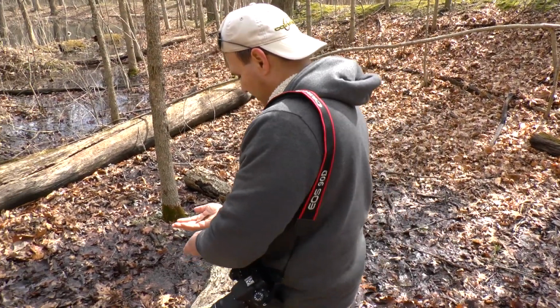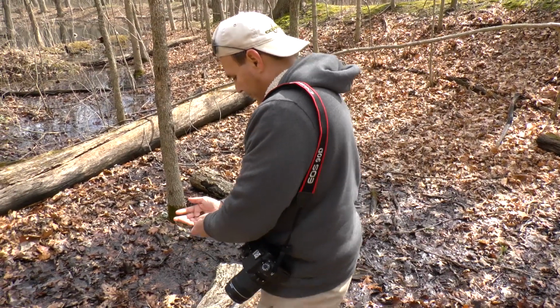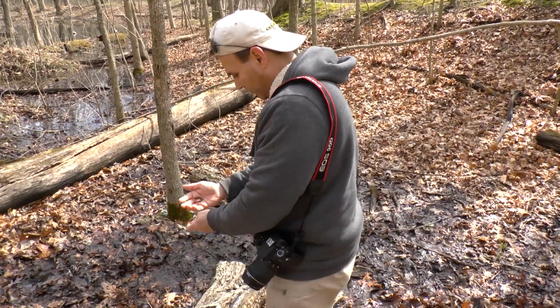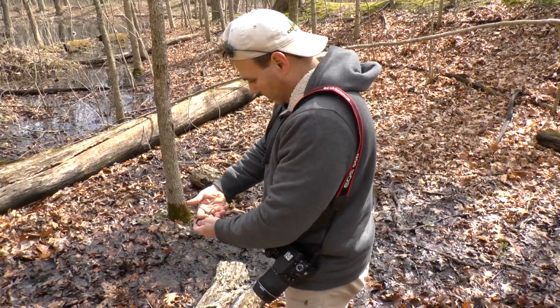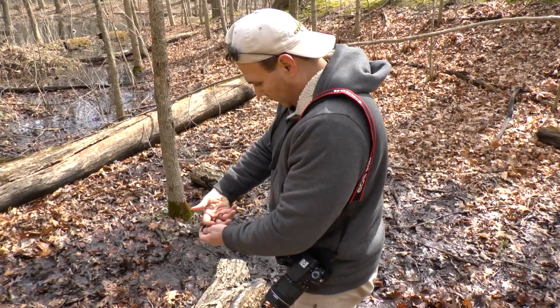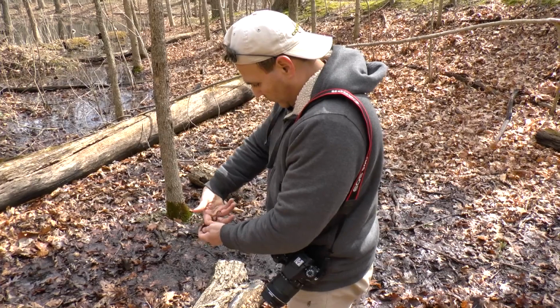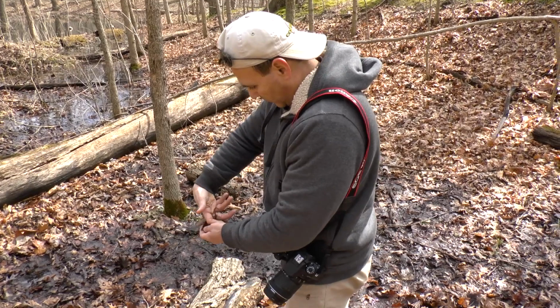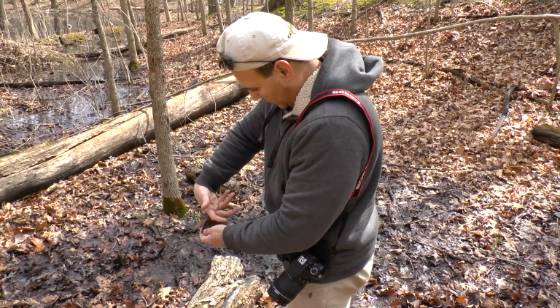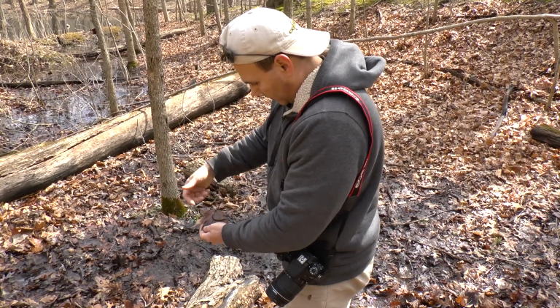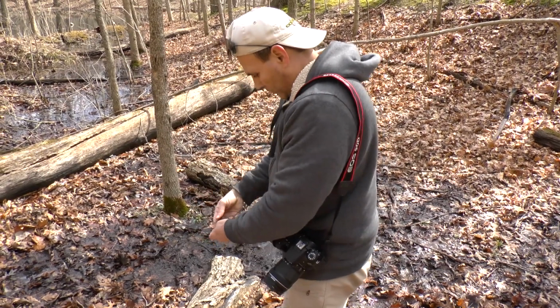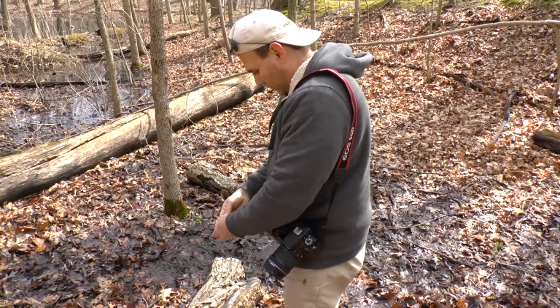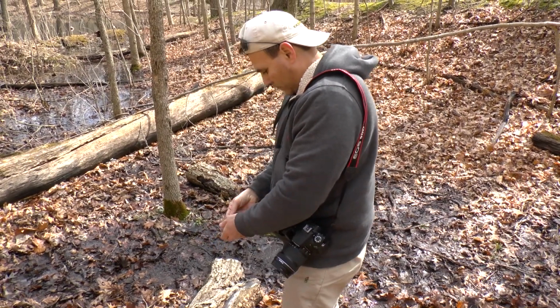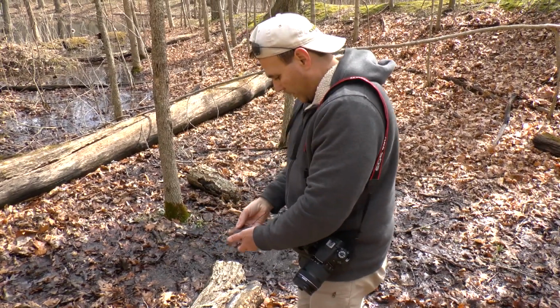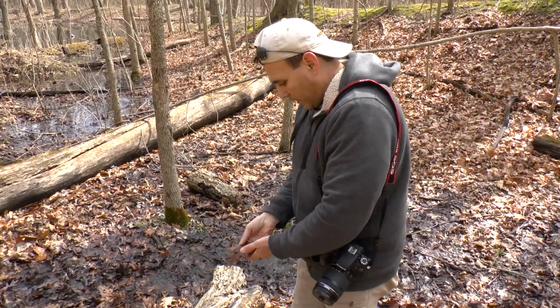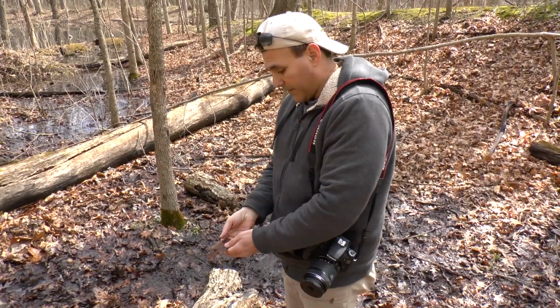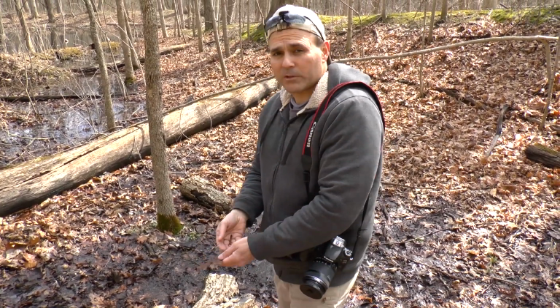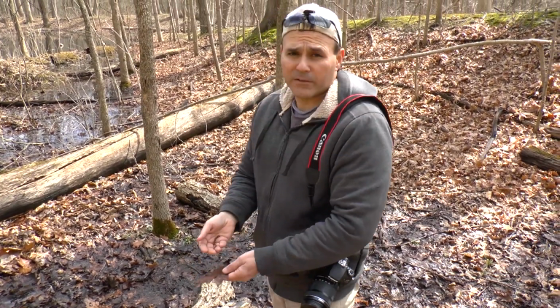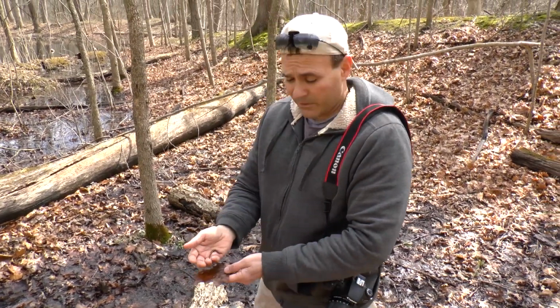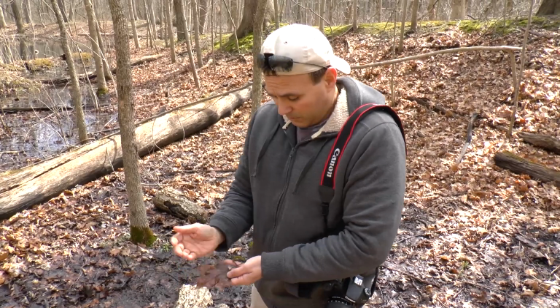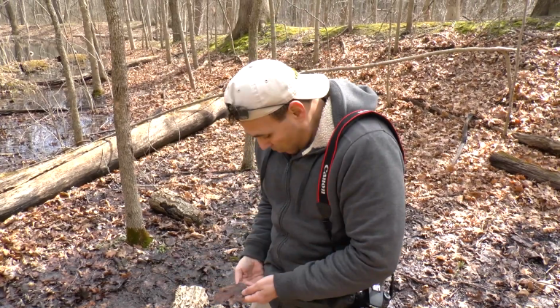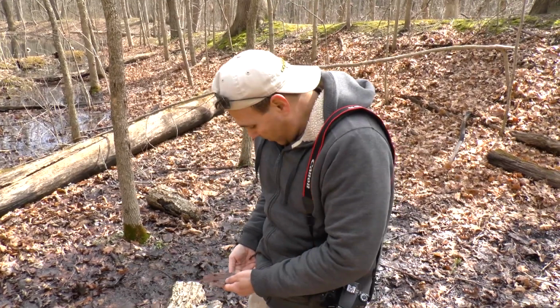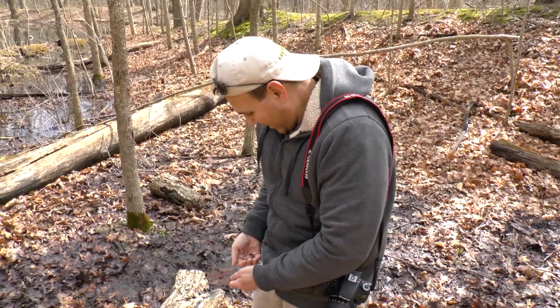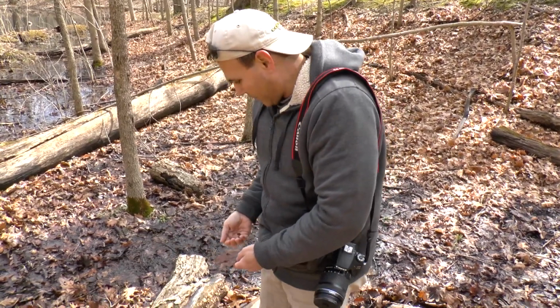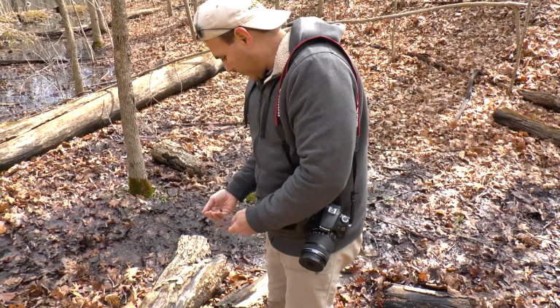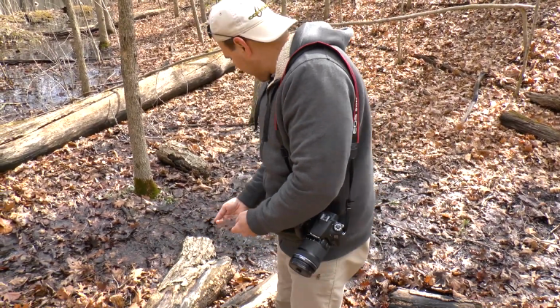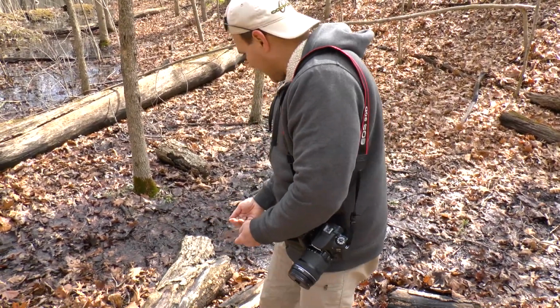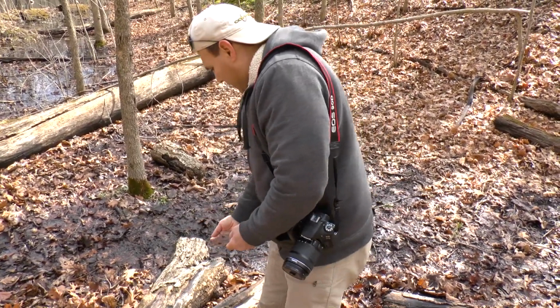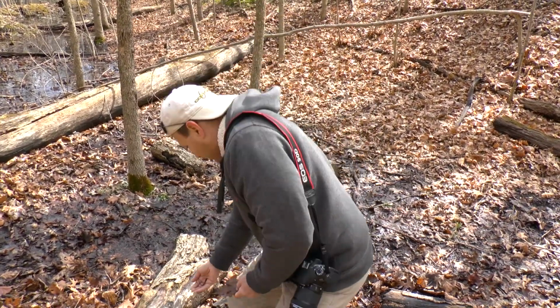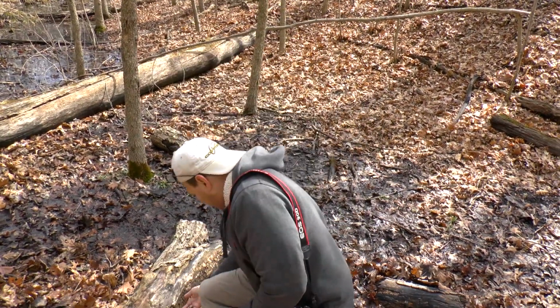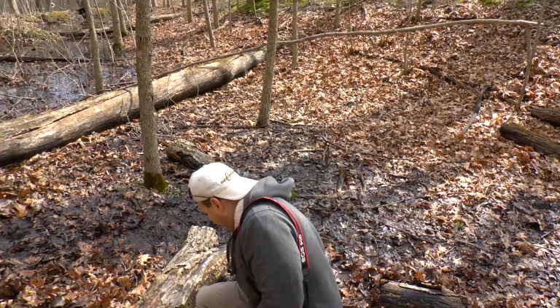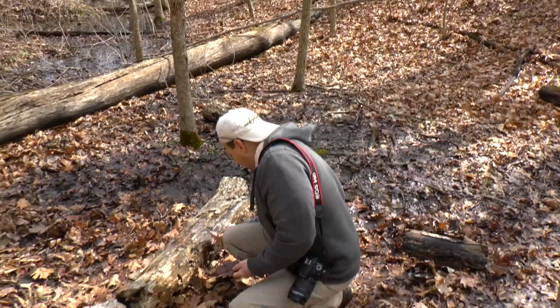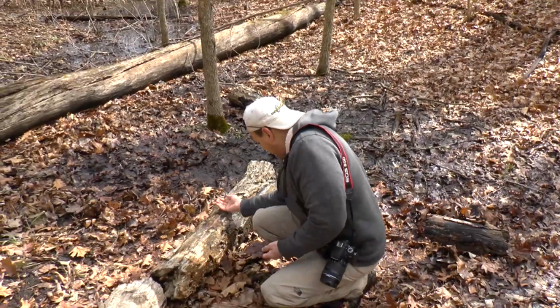We're going to shoot for the smallmouth, four-toed, and unisexual. I really want to find that four-toed — I've never seen one of those. We're just going to place them under the same log we found them.